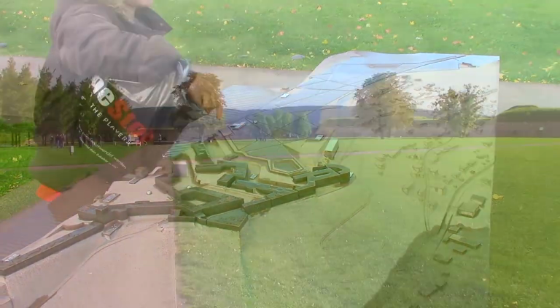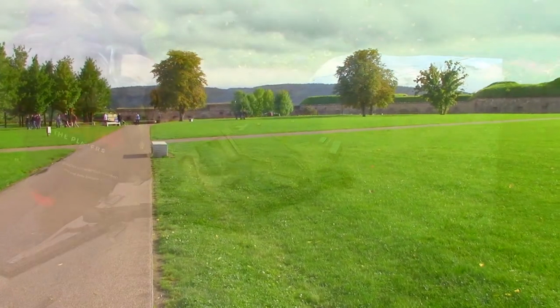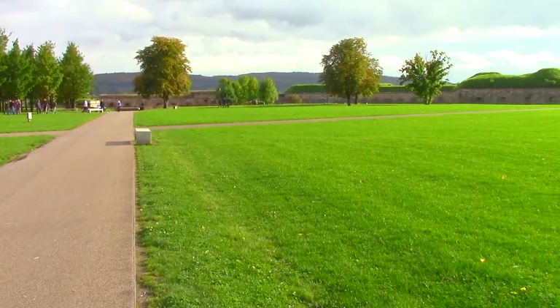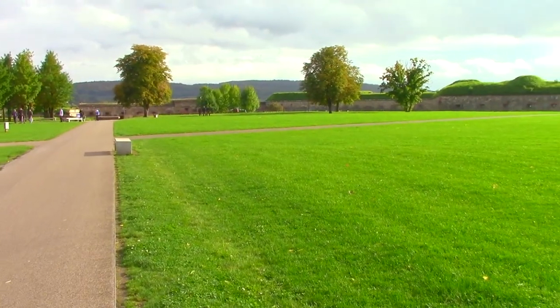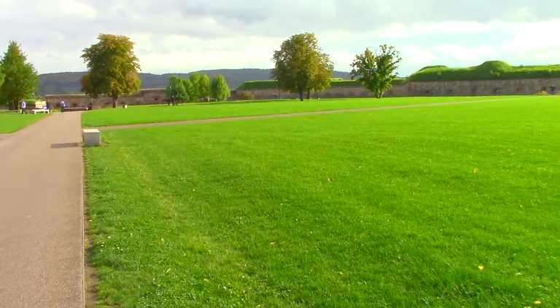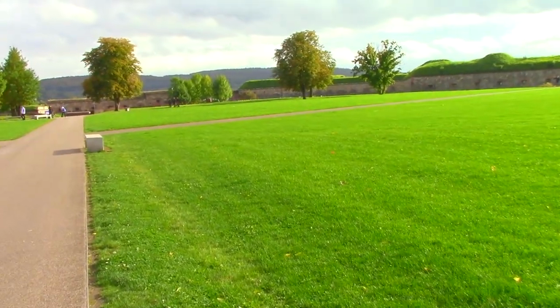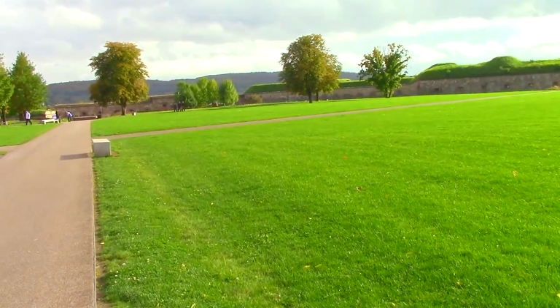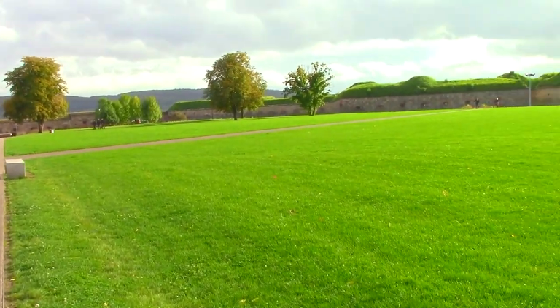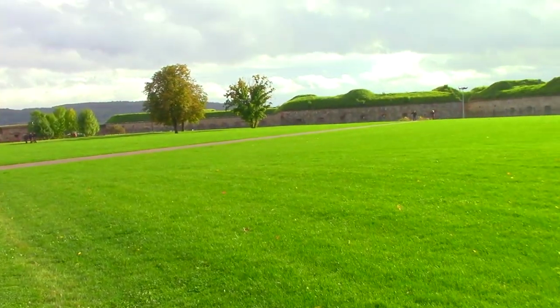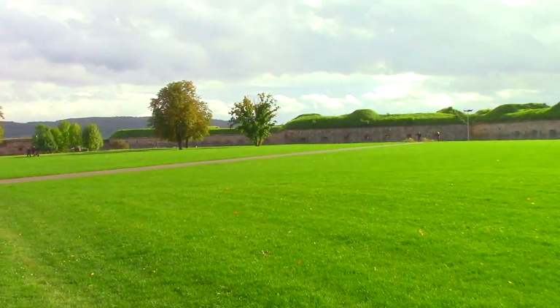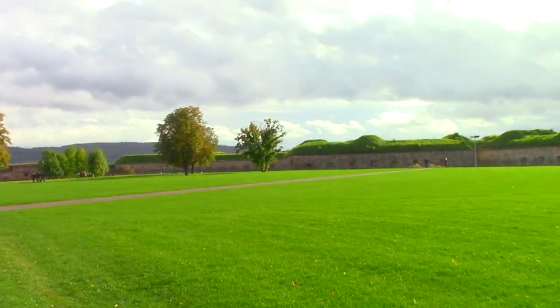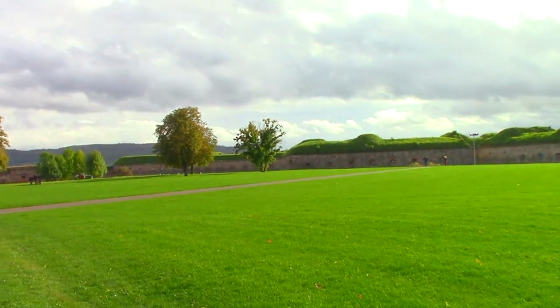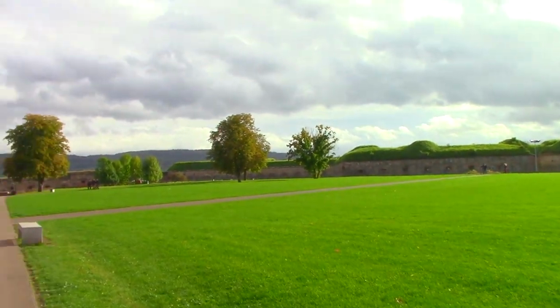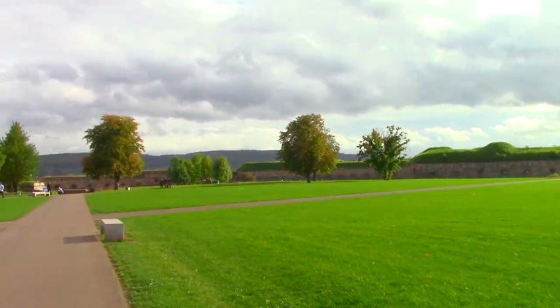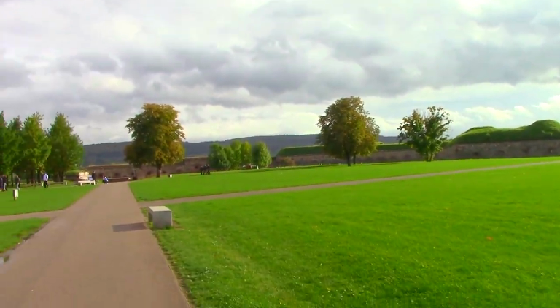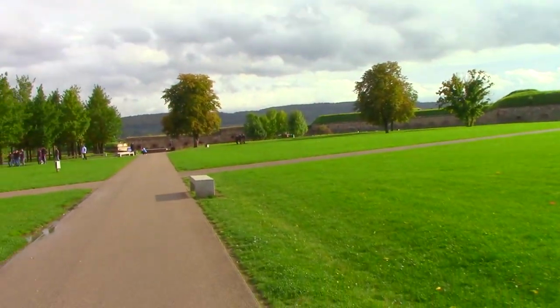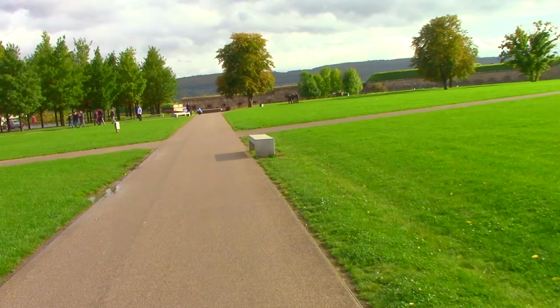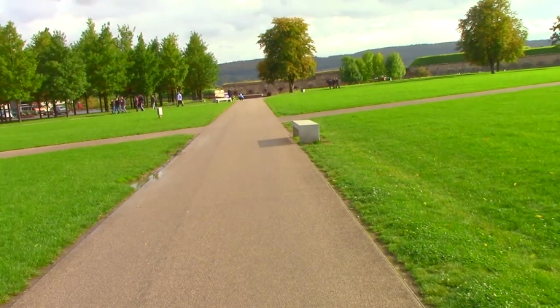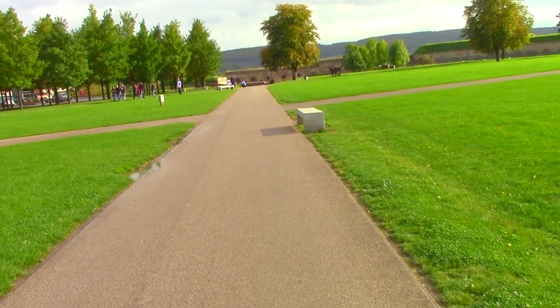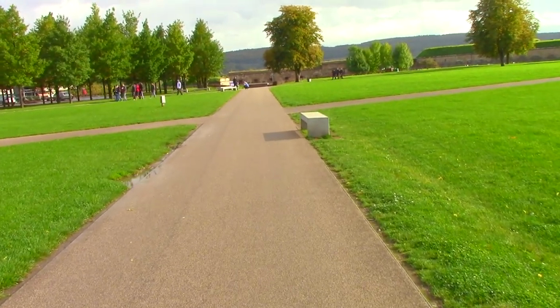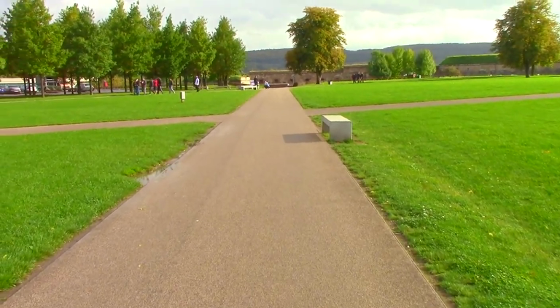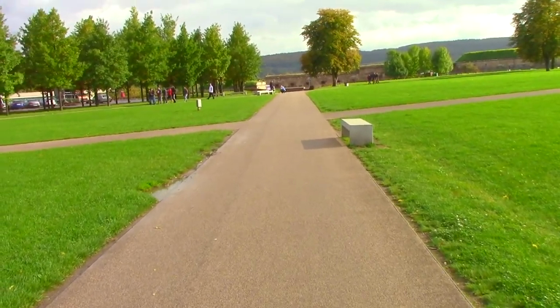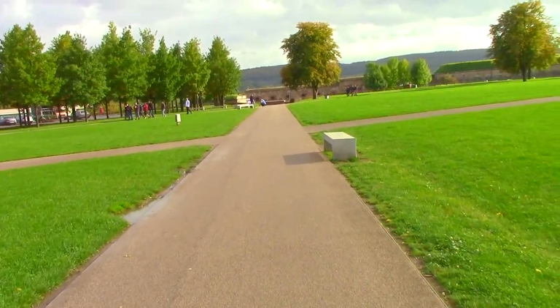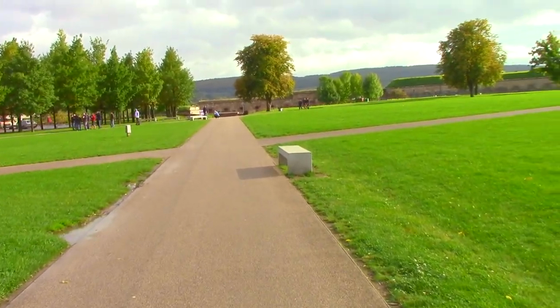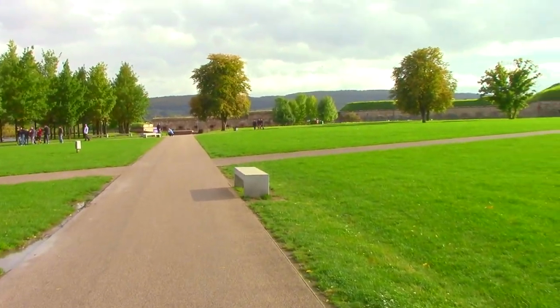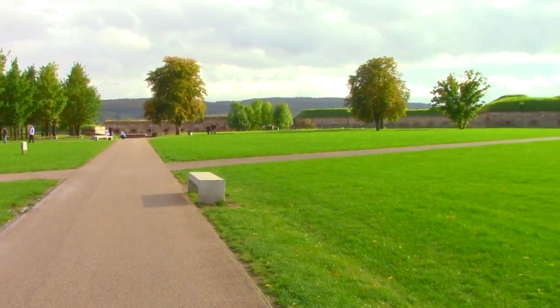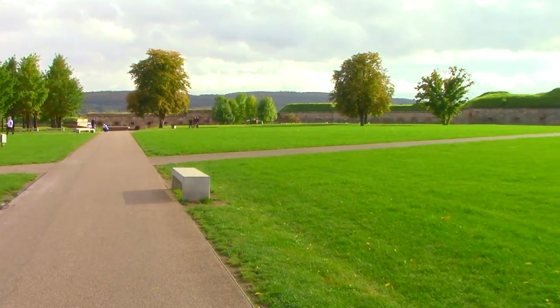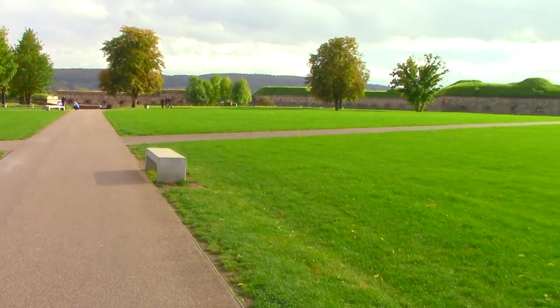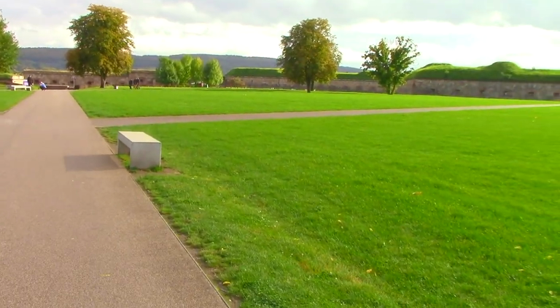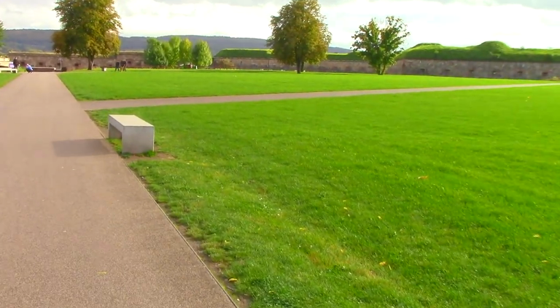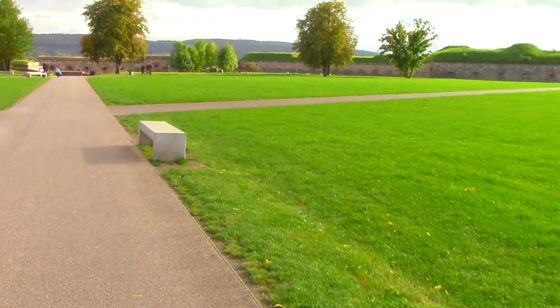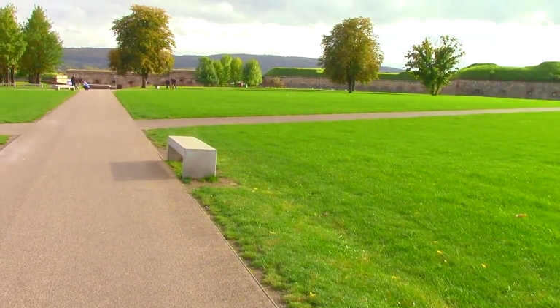We just can't believe it — the sun's just come out. Supposed to be pouring rain all day, but no, it's sunny!